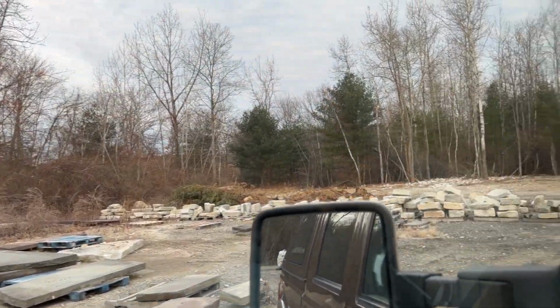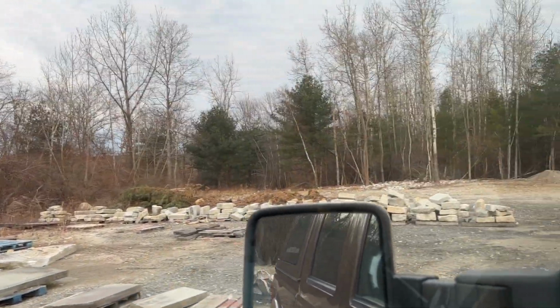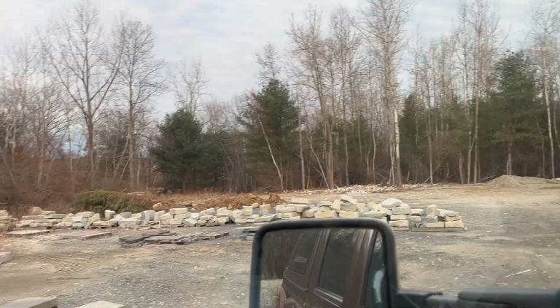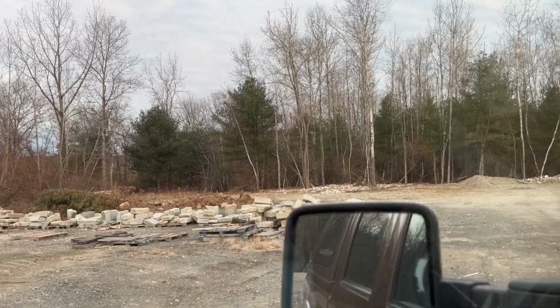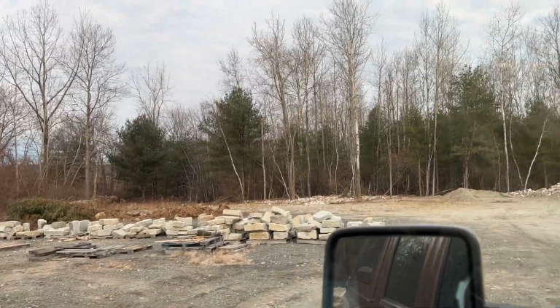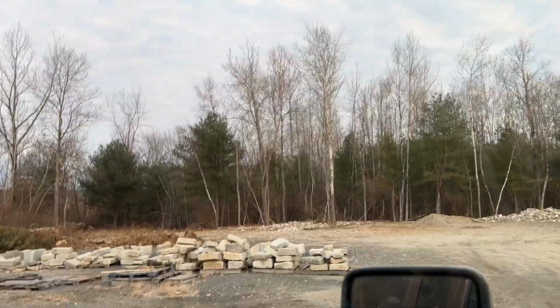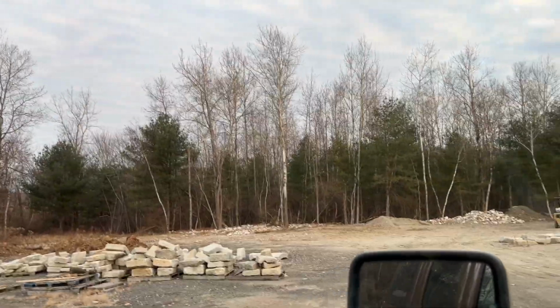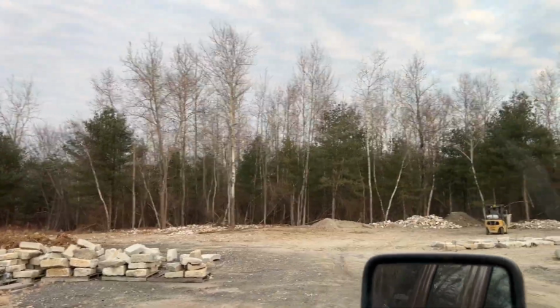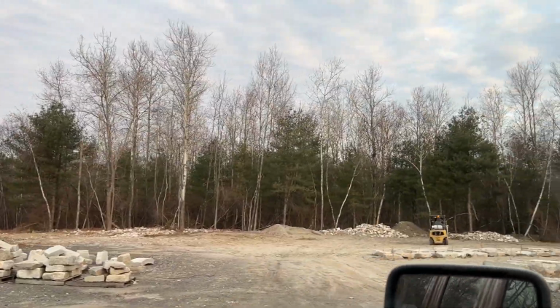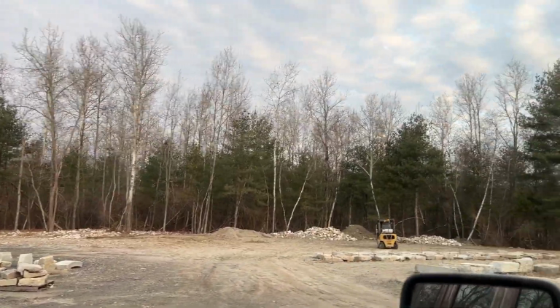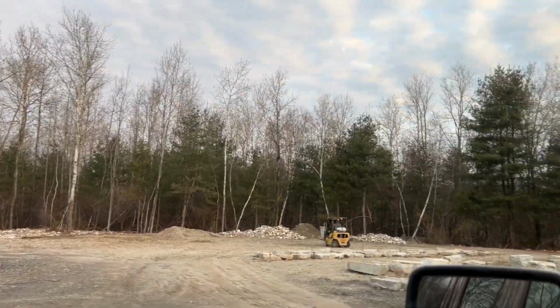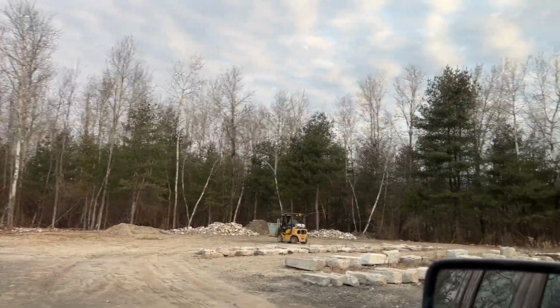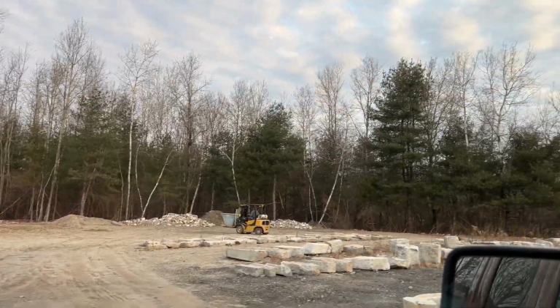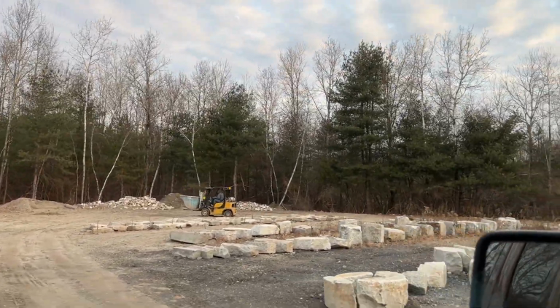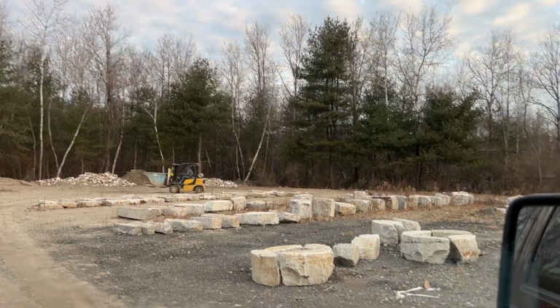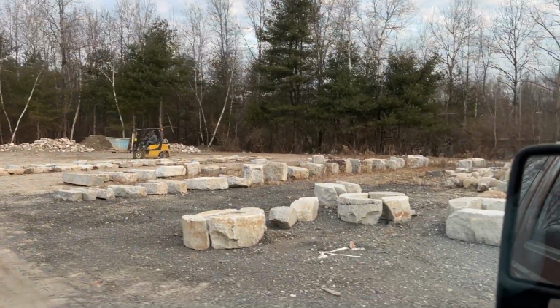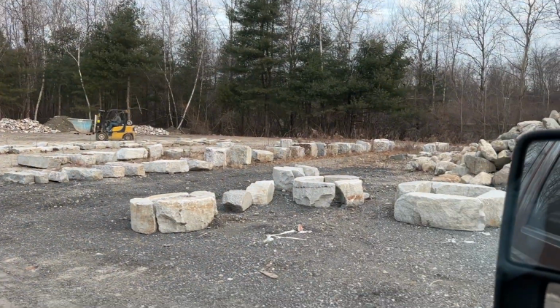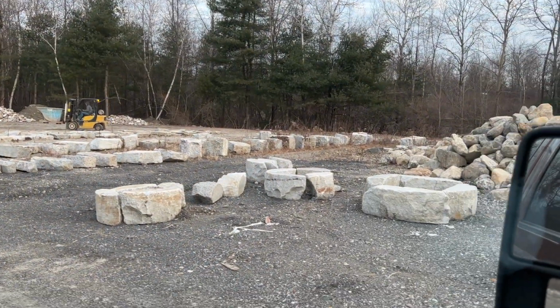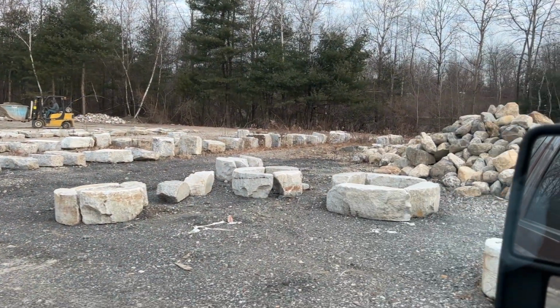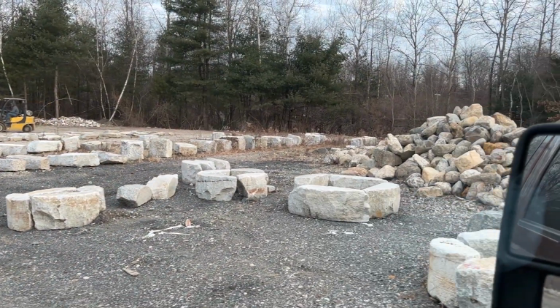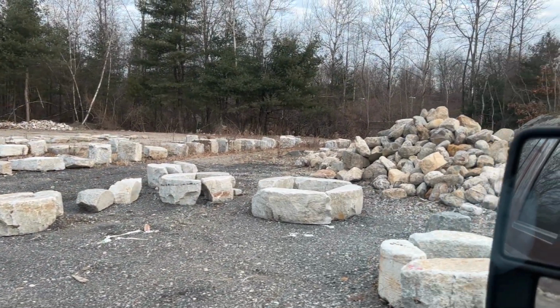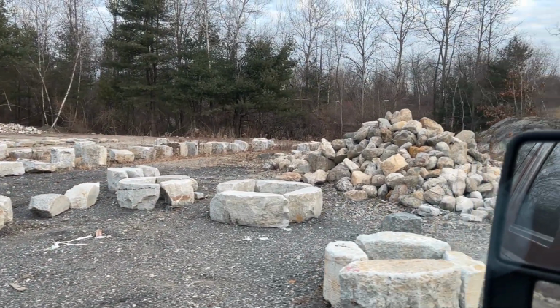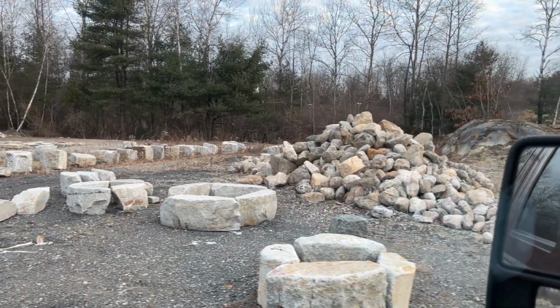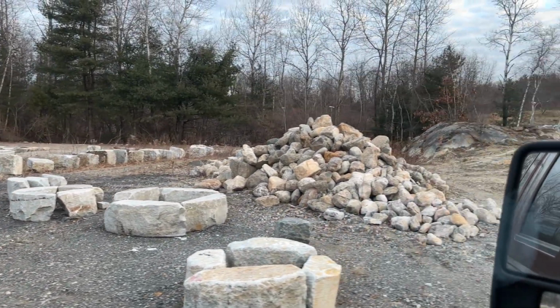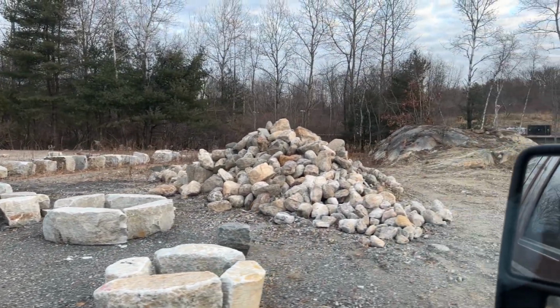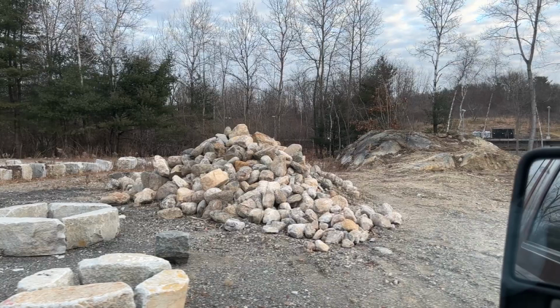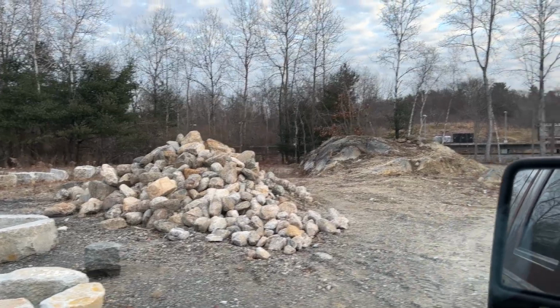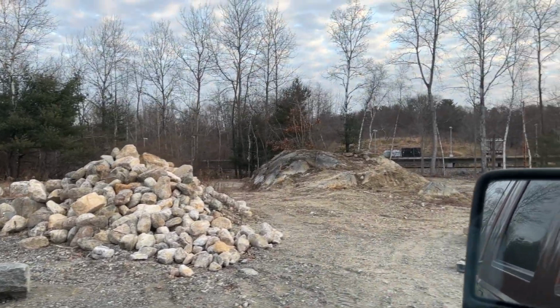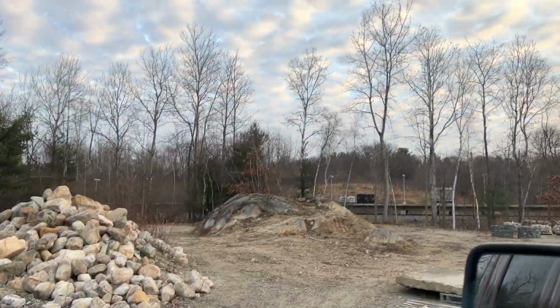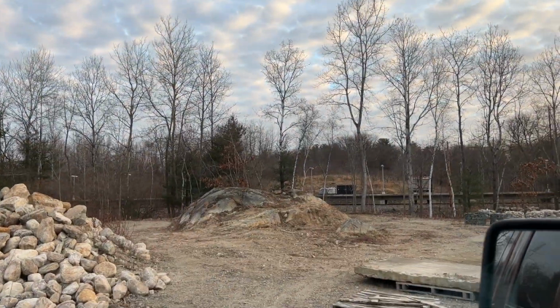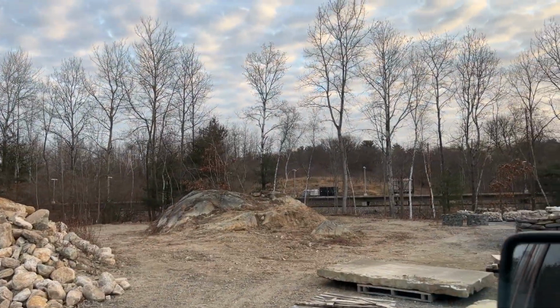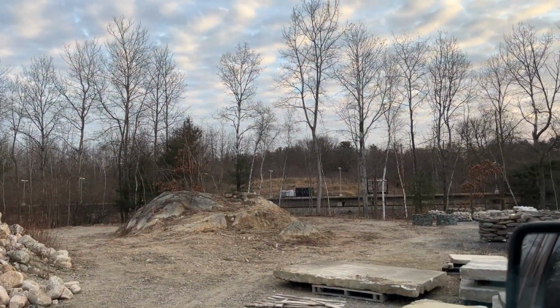Look at what we did here with the radius pieces of granite curbing — we made those into fire pits, just a rough fire pit, nothing special, with that beautiful ledge outcropping.